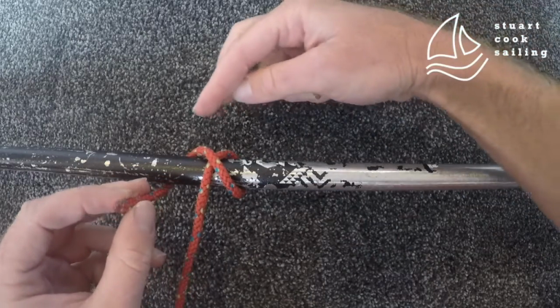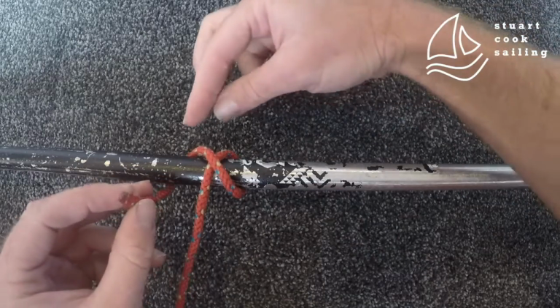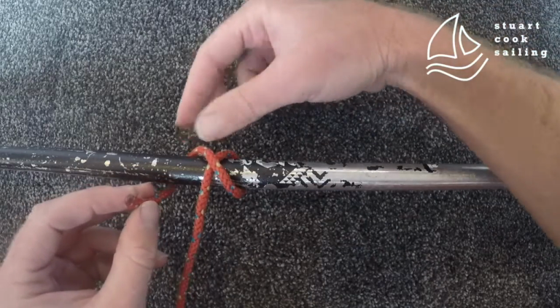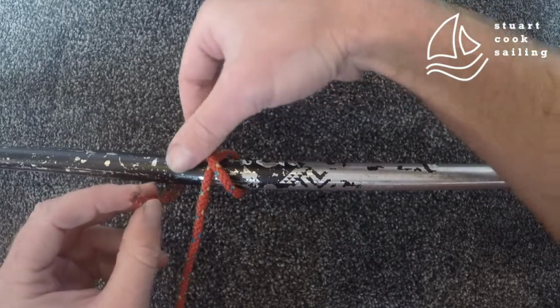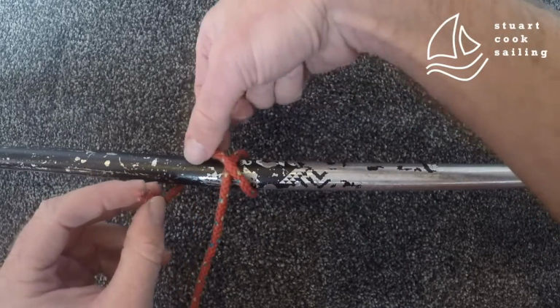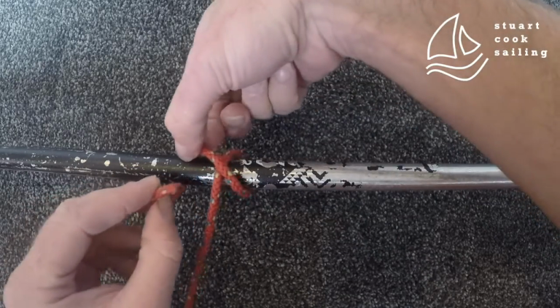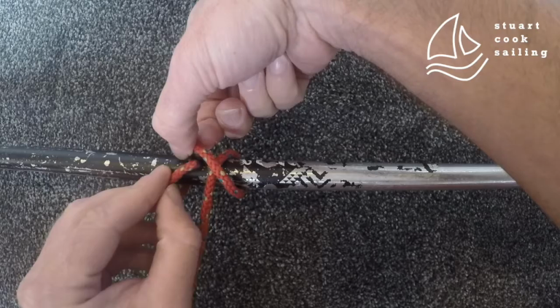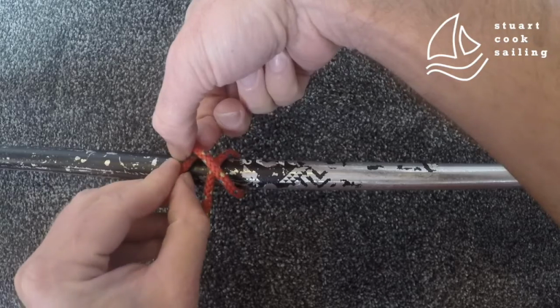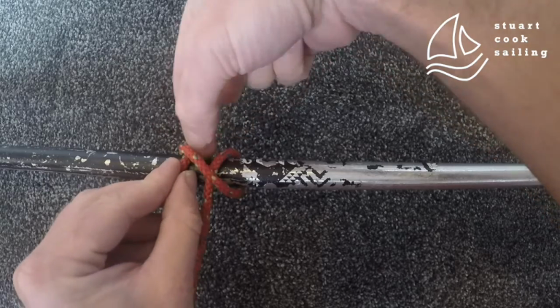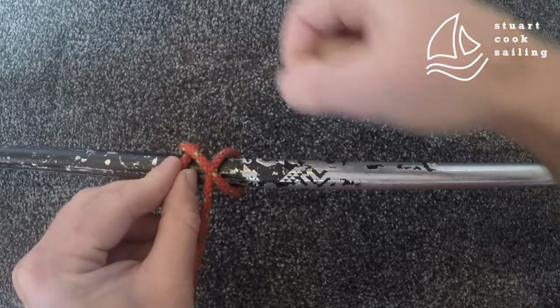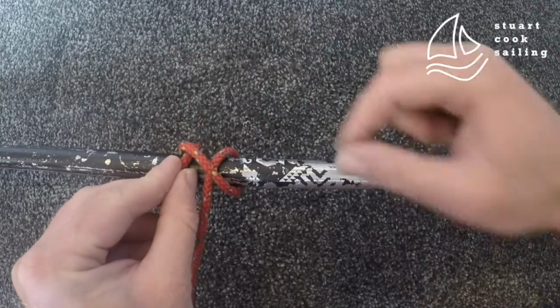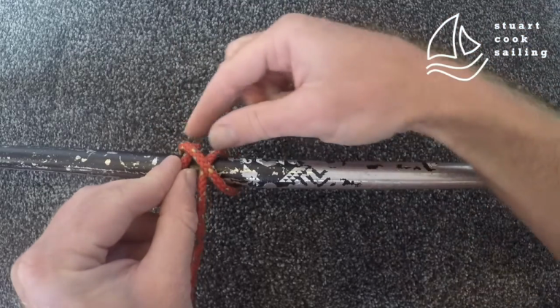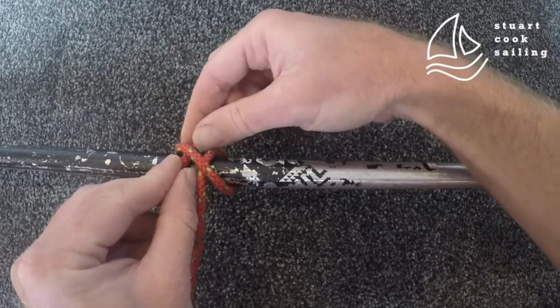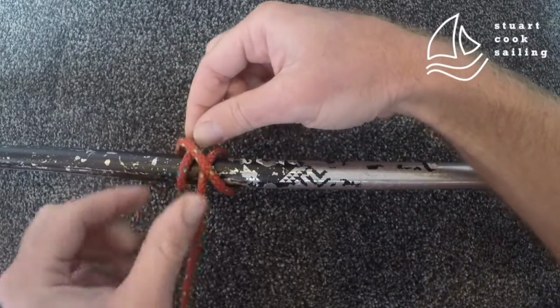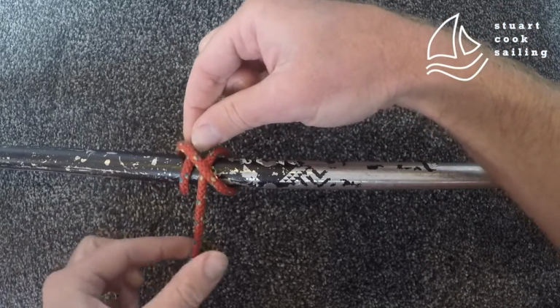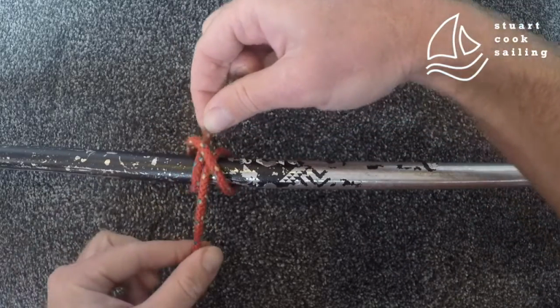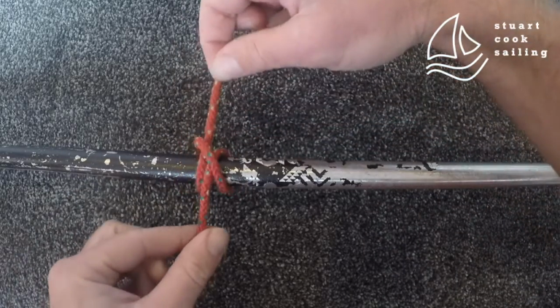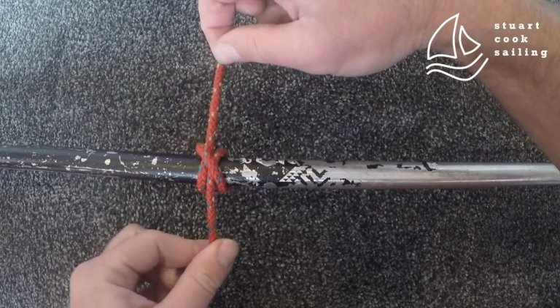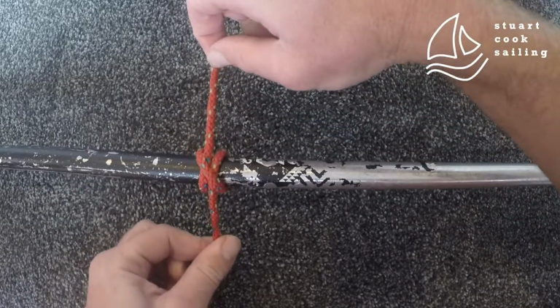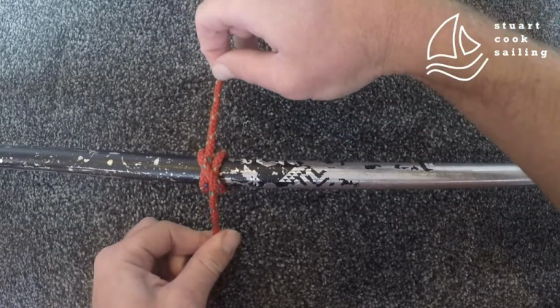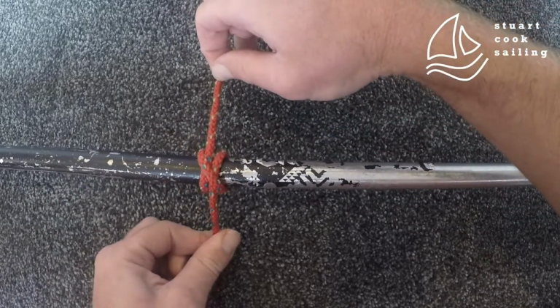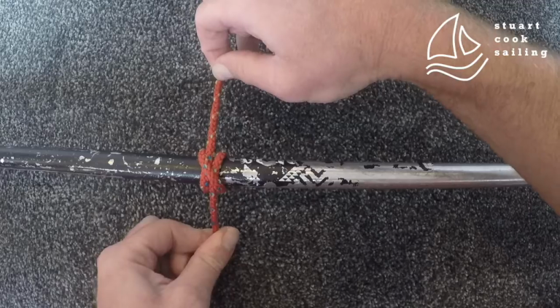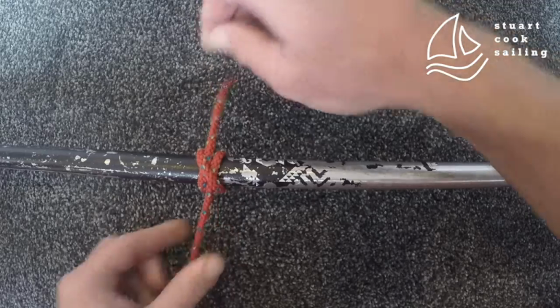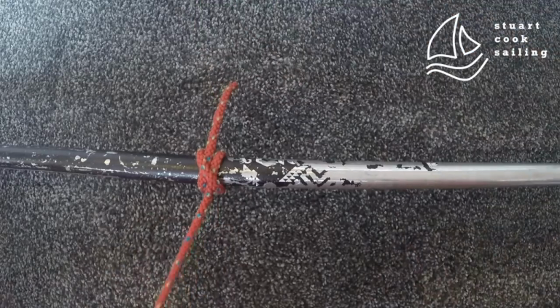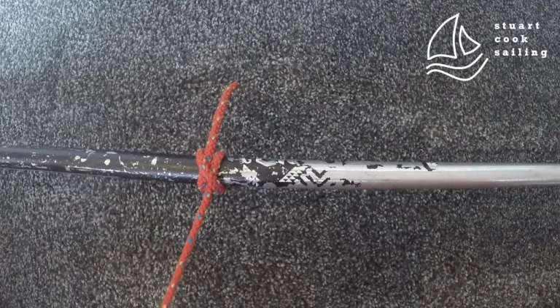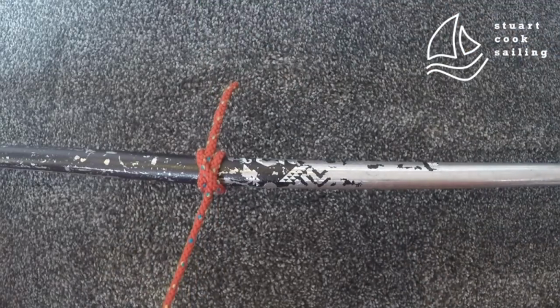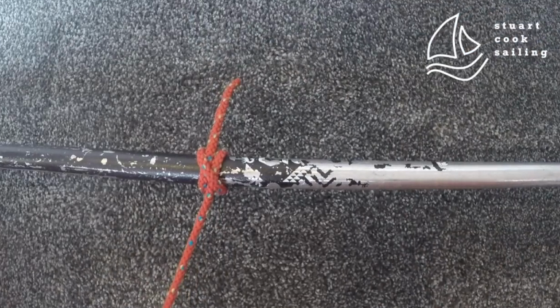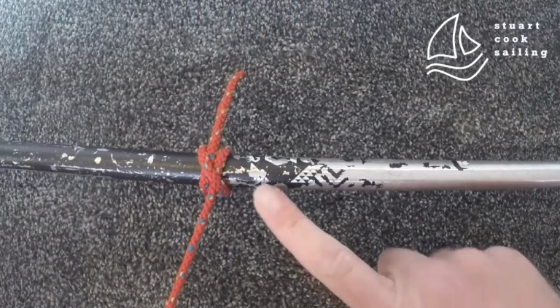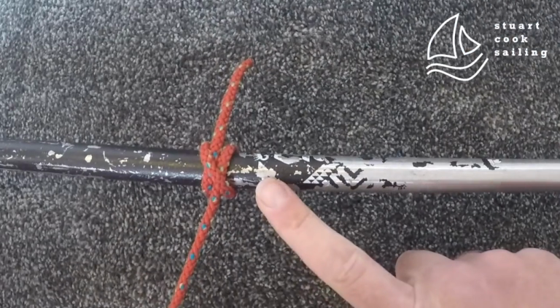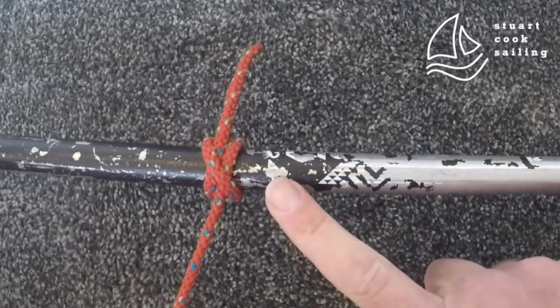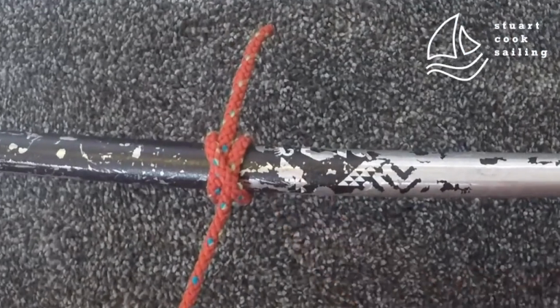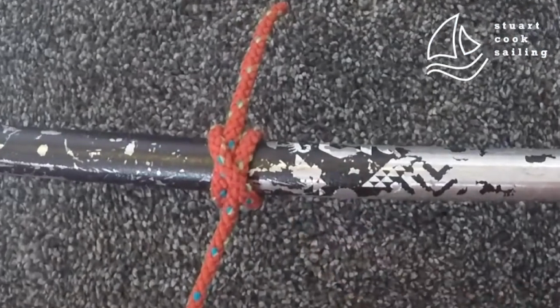Finally, go underneath that last strand — pulling up the last strand underneath there and pulling it through. And that's your clove hitch.